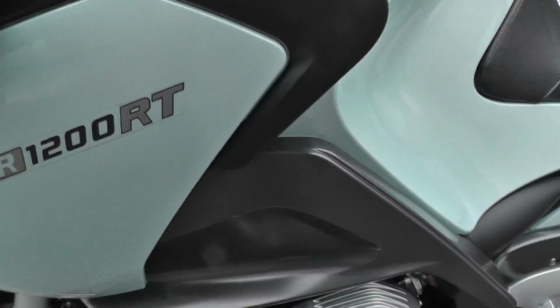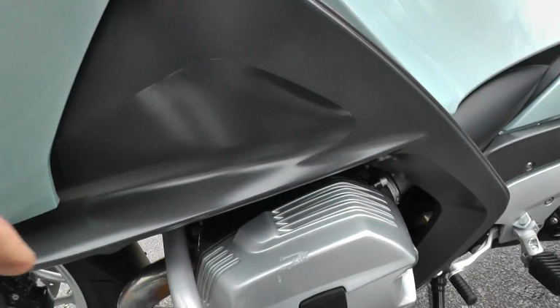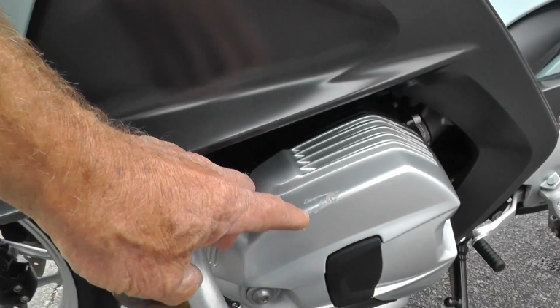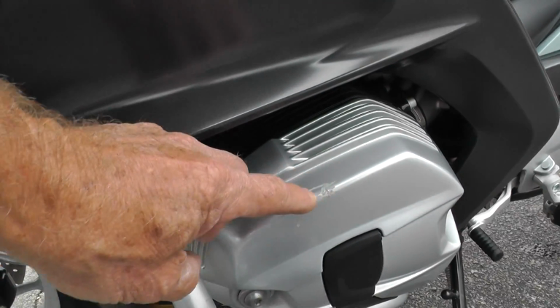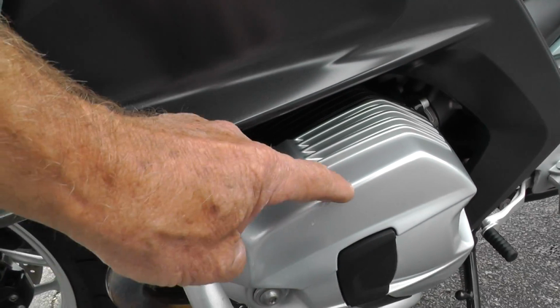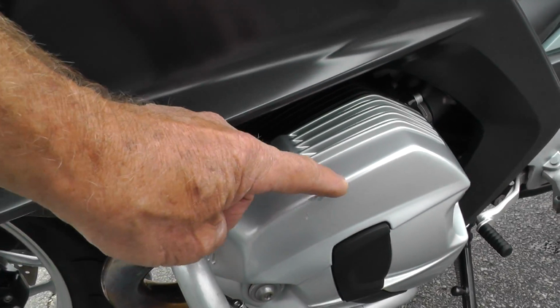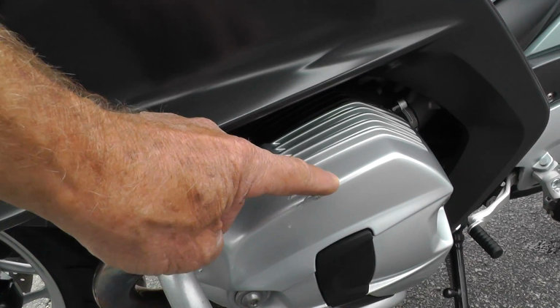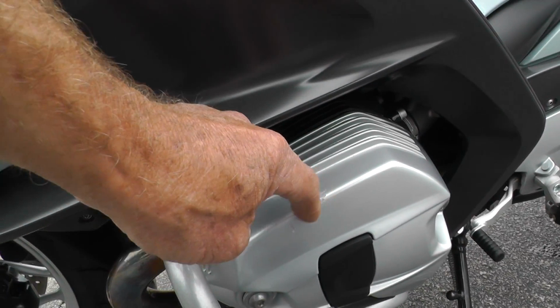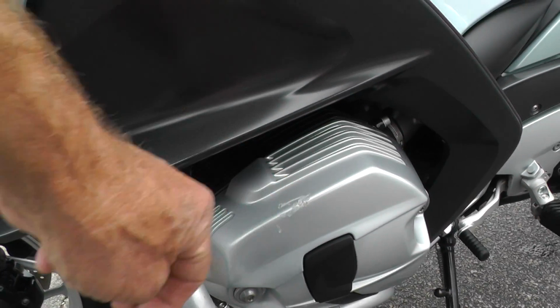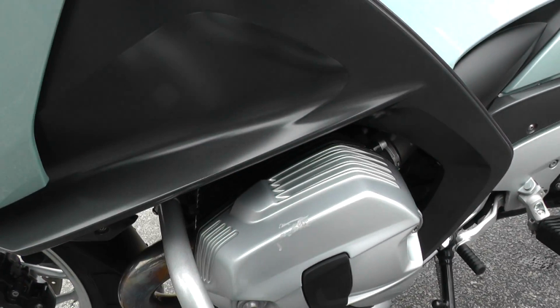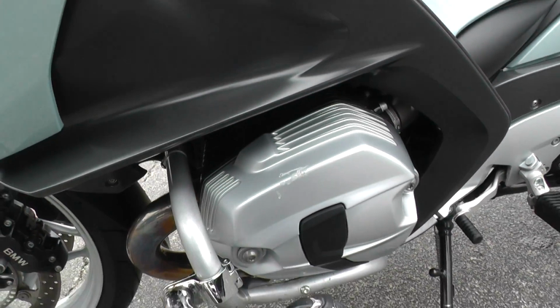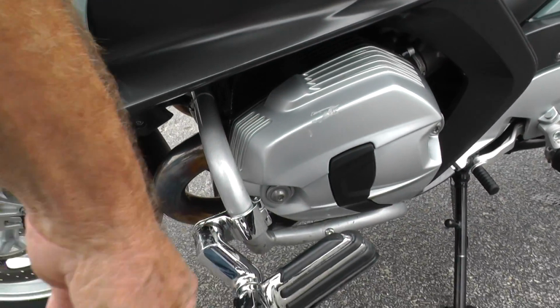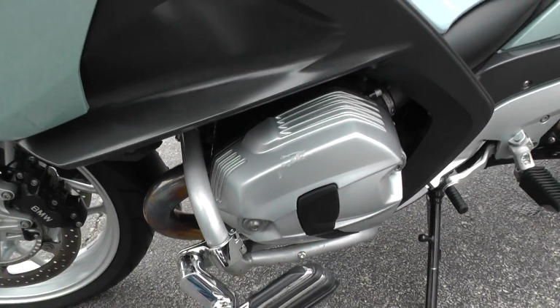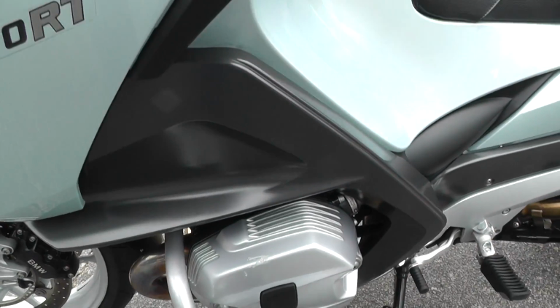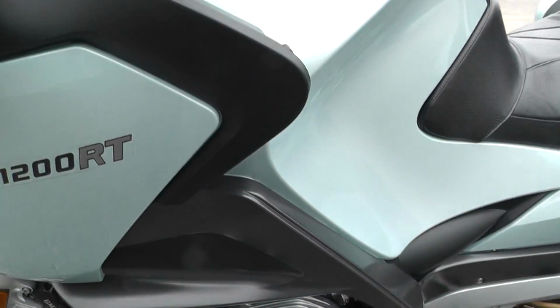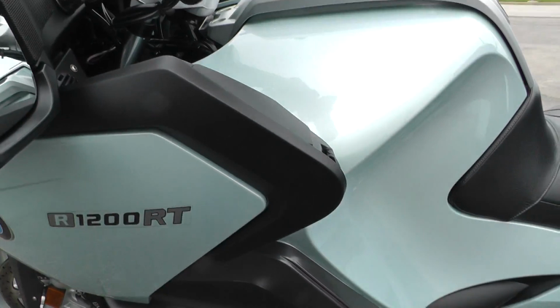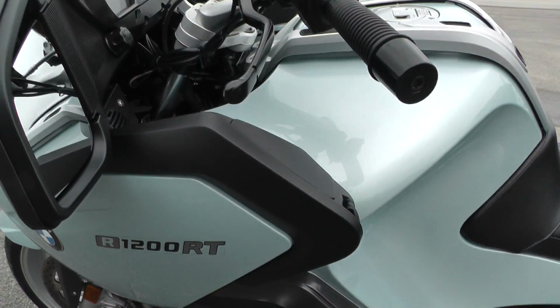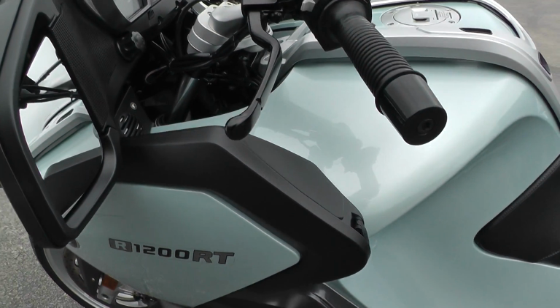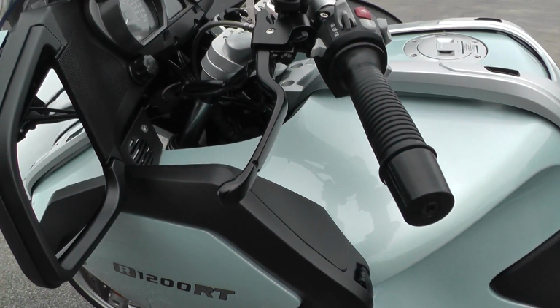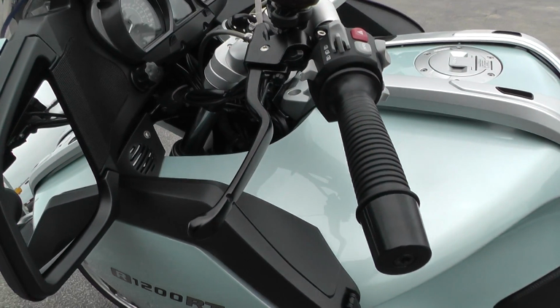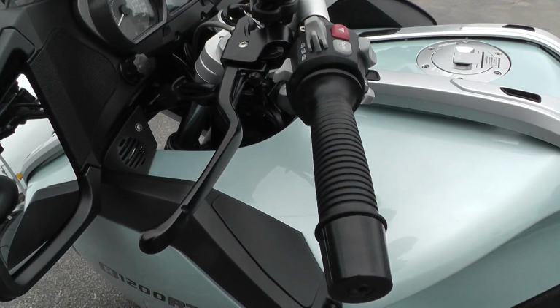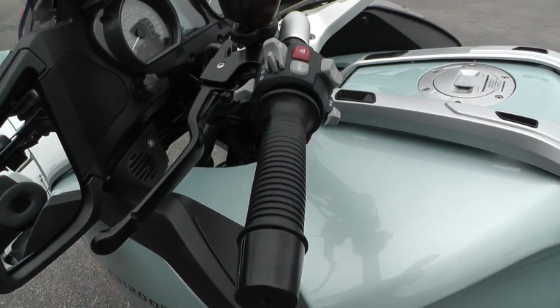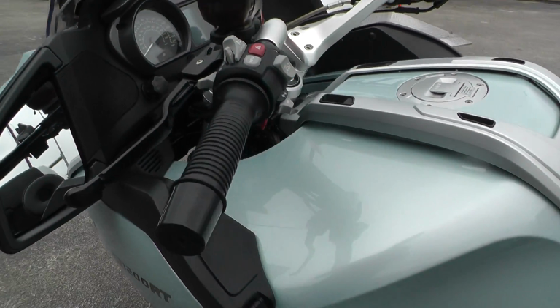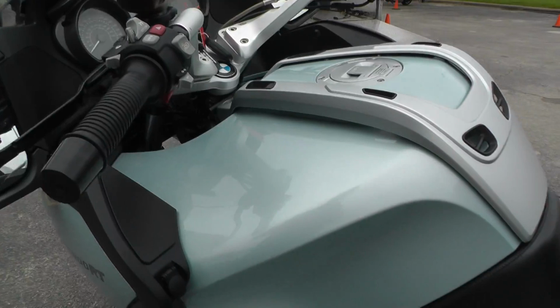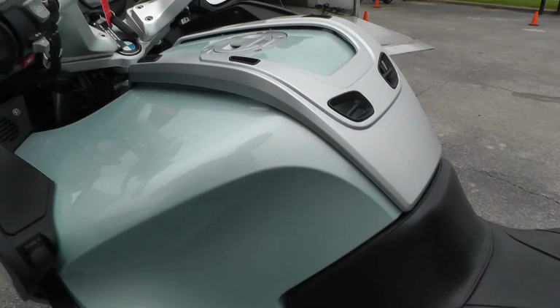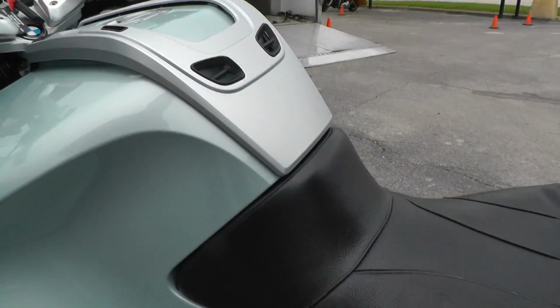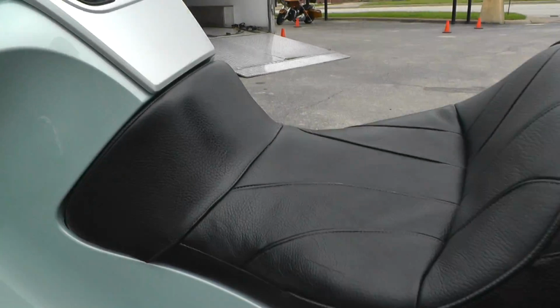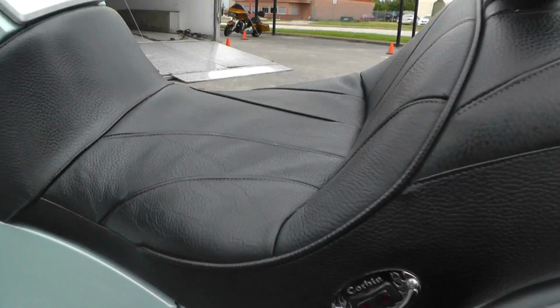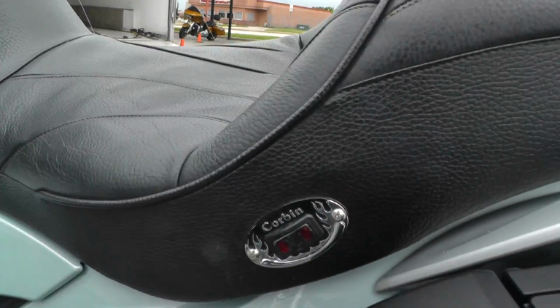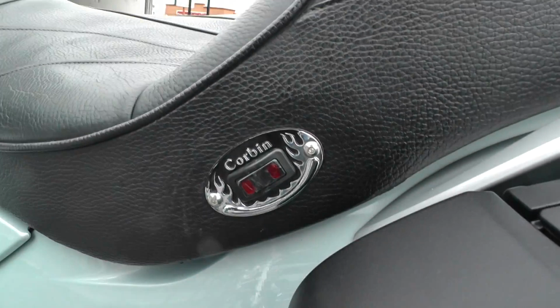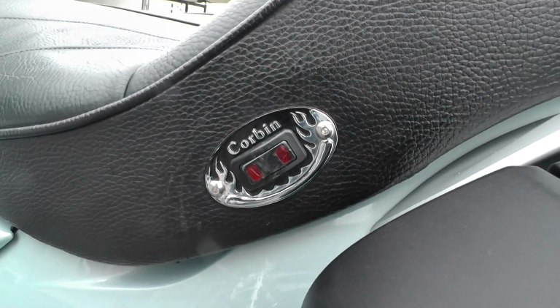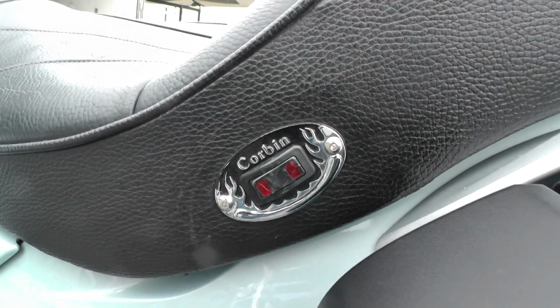Notice it had a little scratch right here on this valve cover. It's got a set of adjustable highway pegs, comes with heated hand grips, and it's been upgraded with a heated Corbin seat.